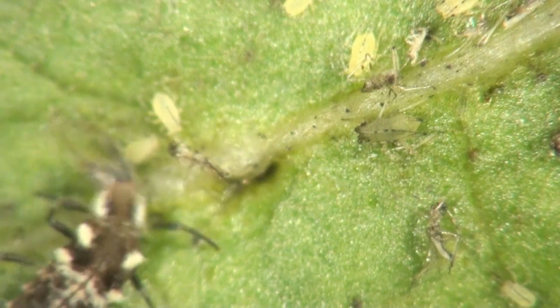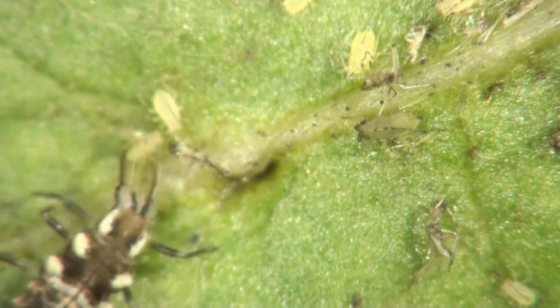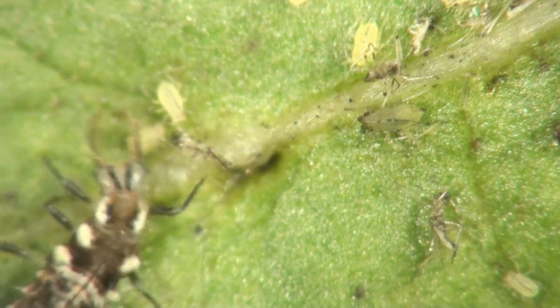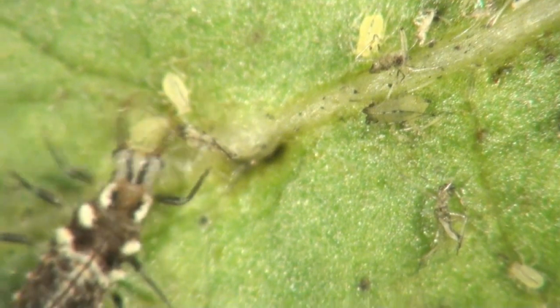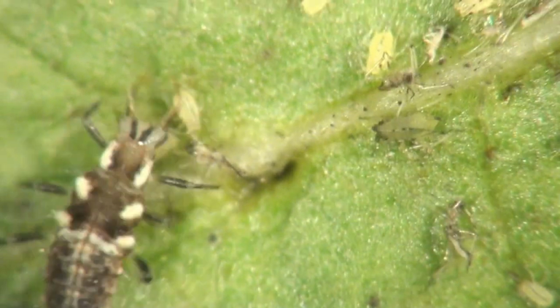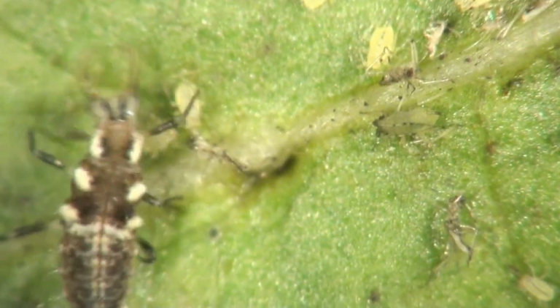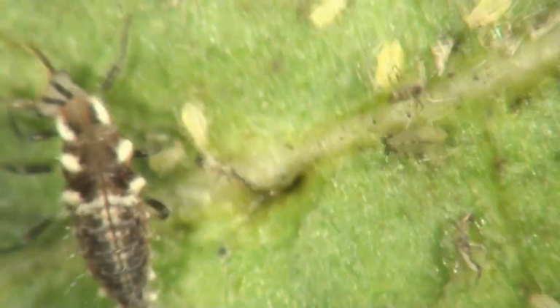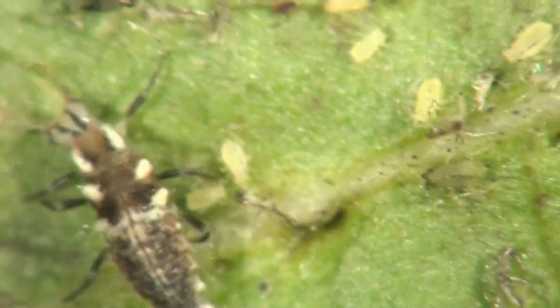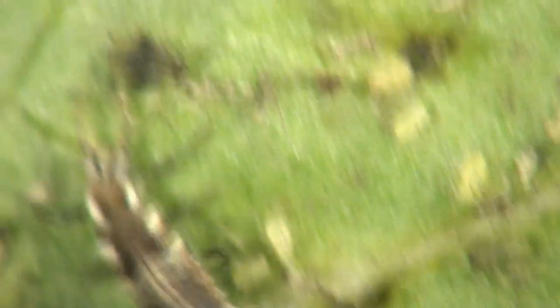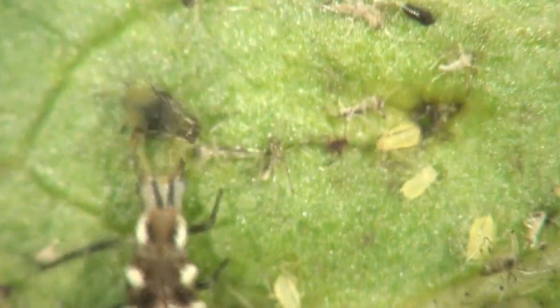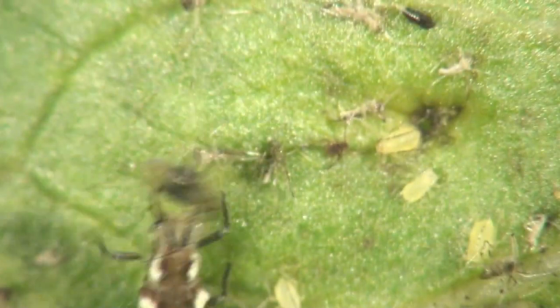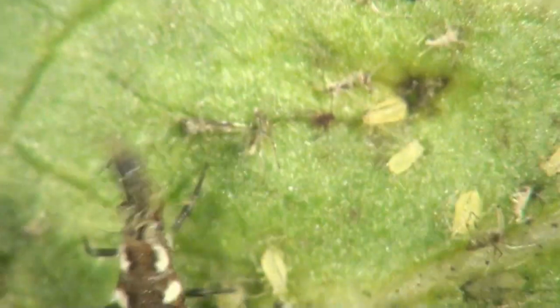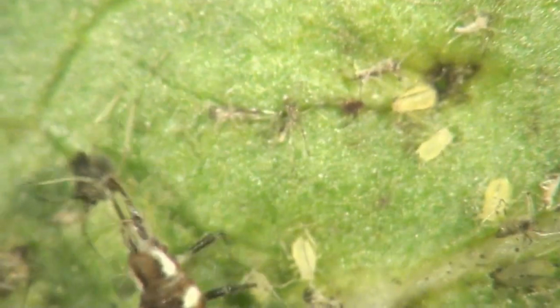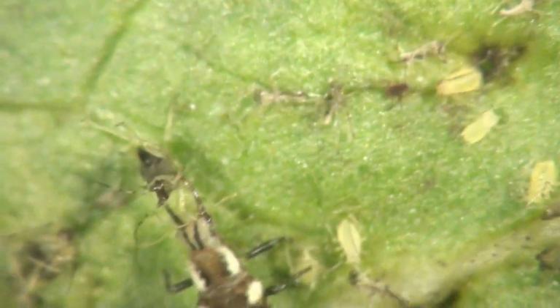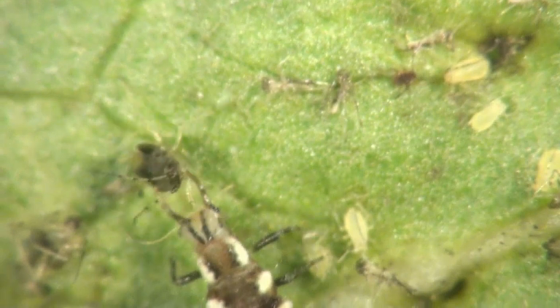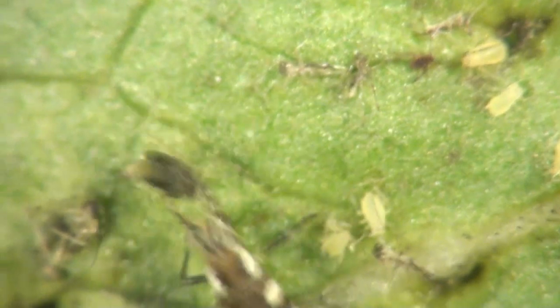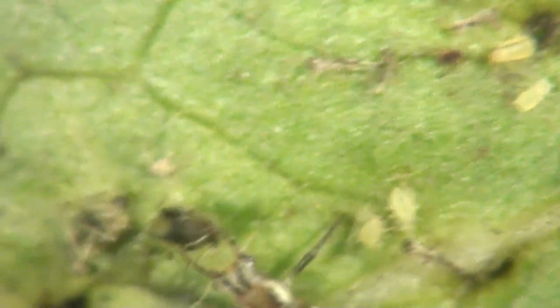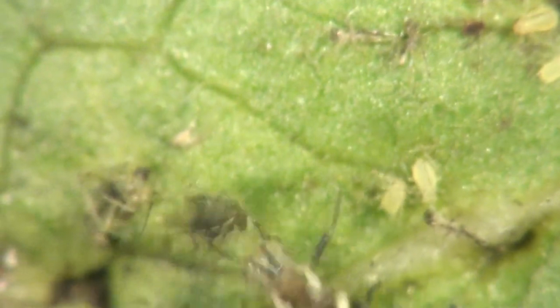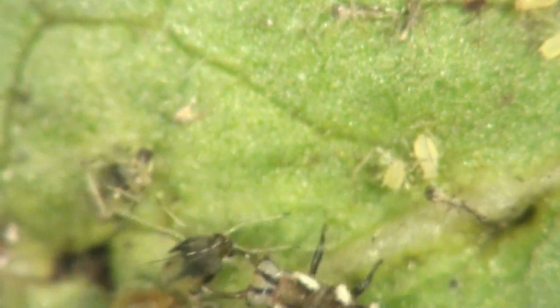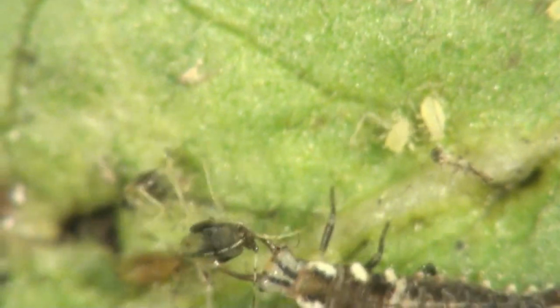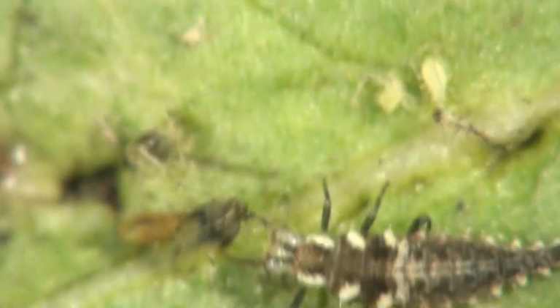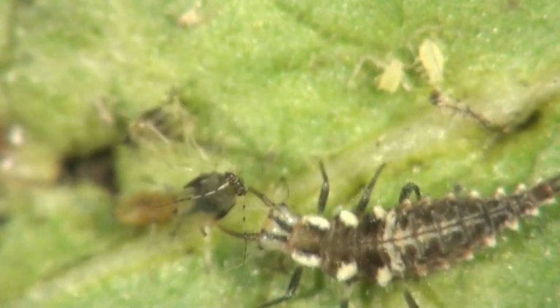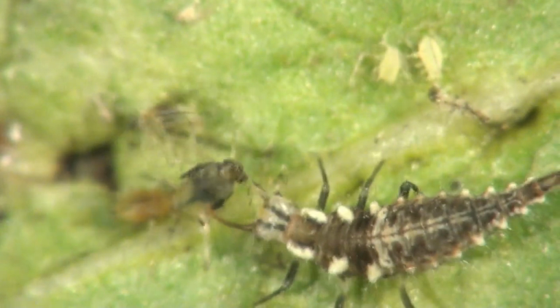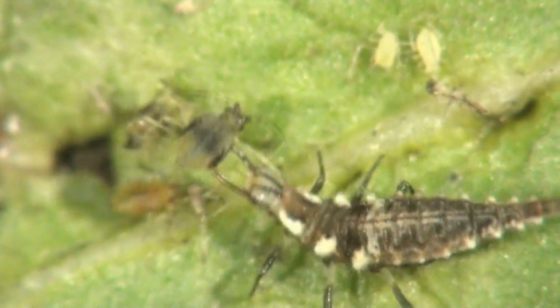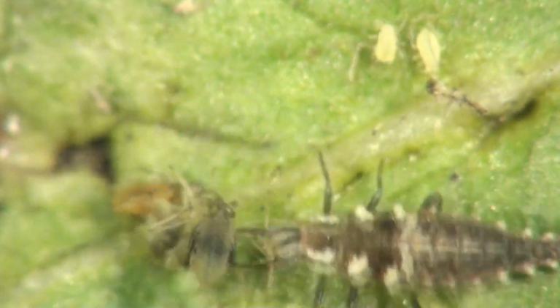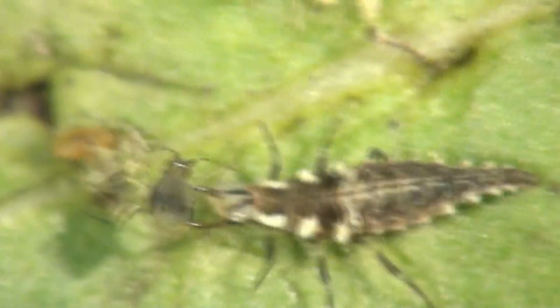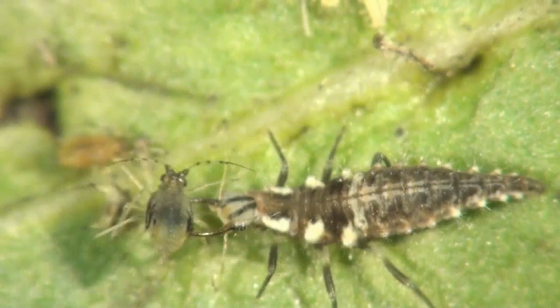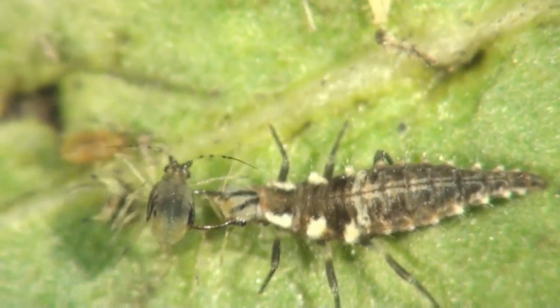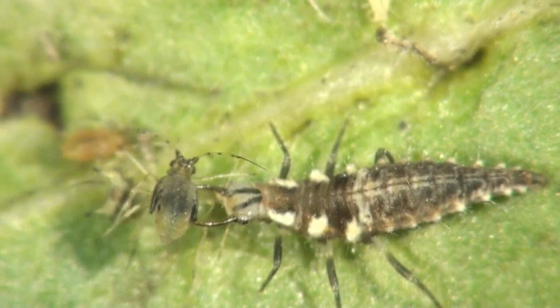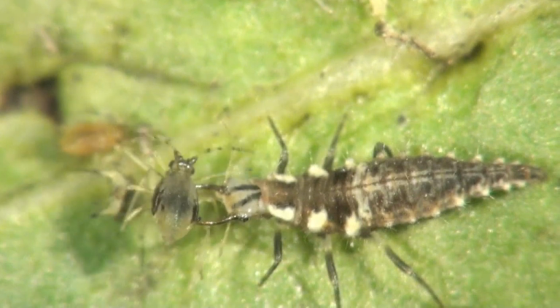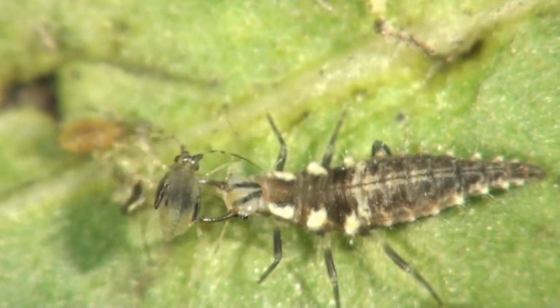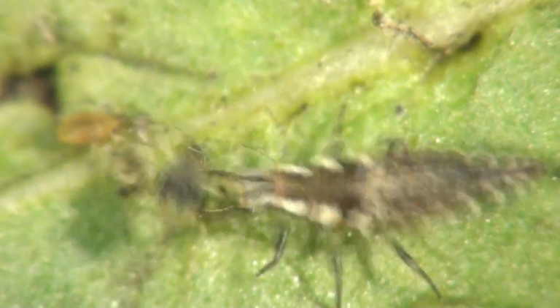Equally fierce as the brown lacewing larvae is its cousin, the green lacewing larvae. This one, too, loves to eat aphids and other soft-bodied insects.